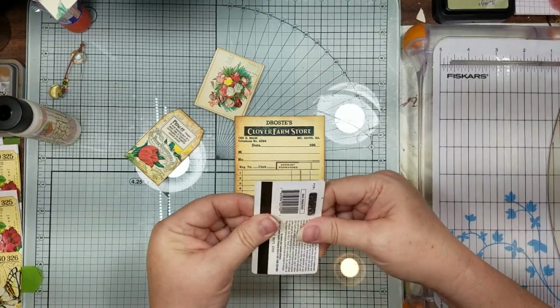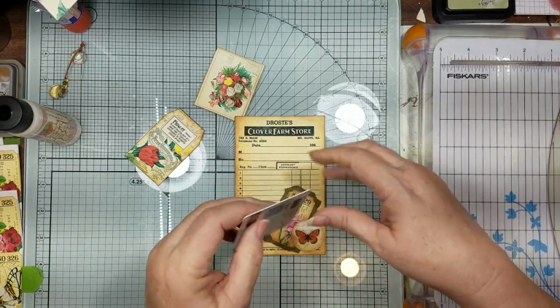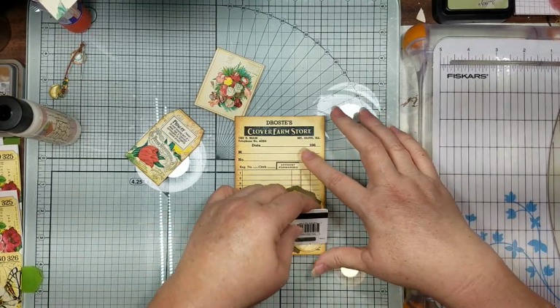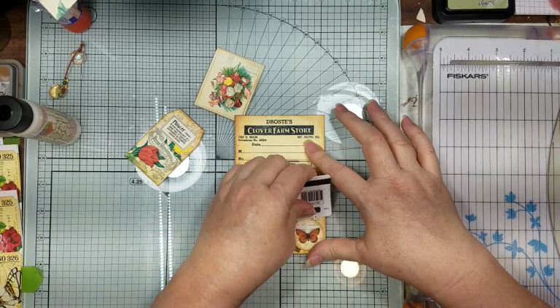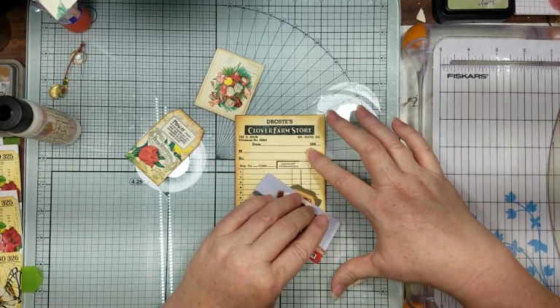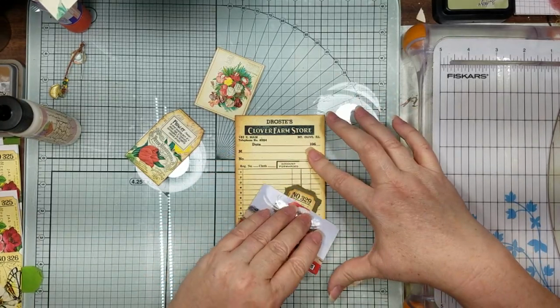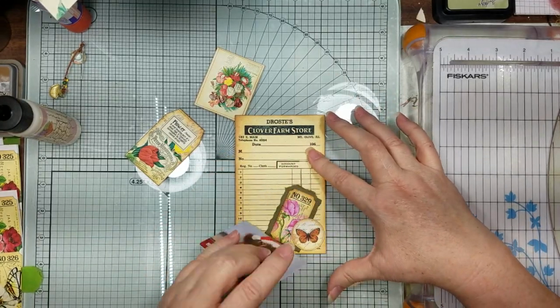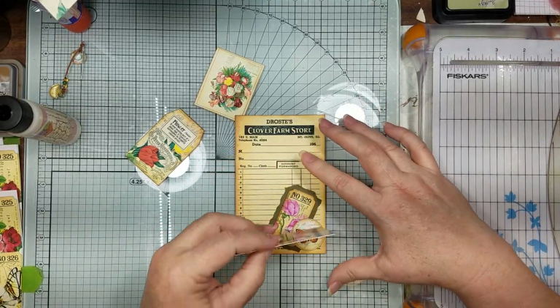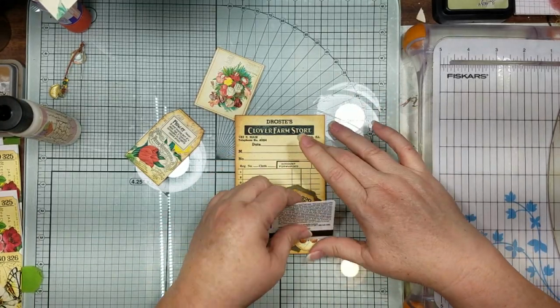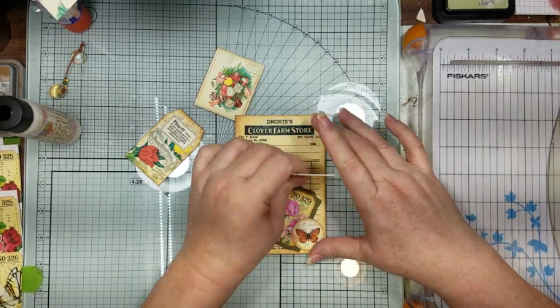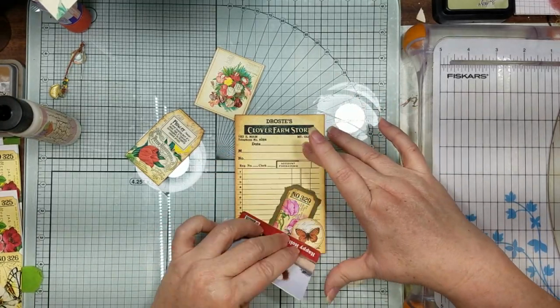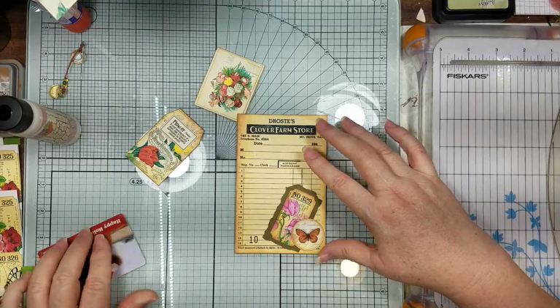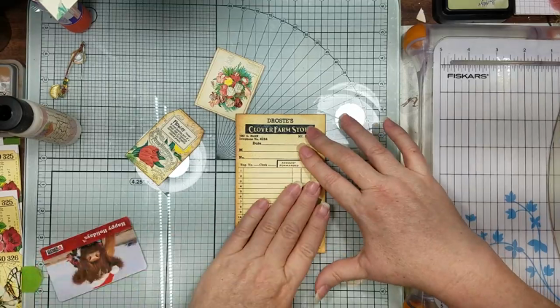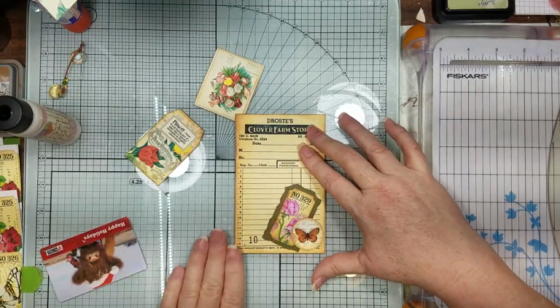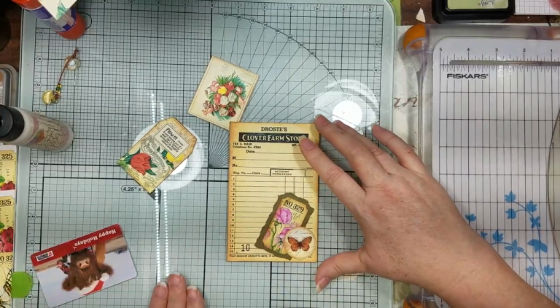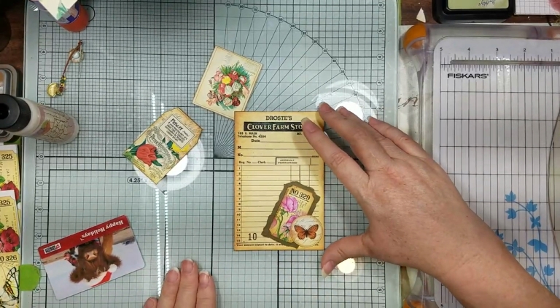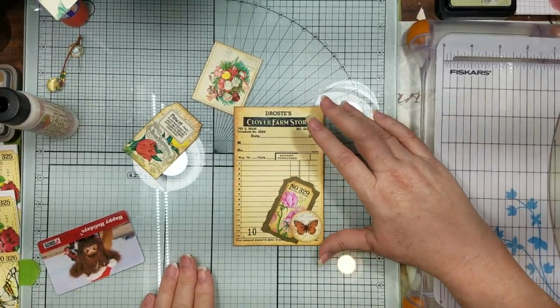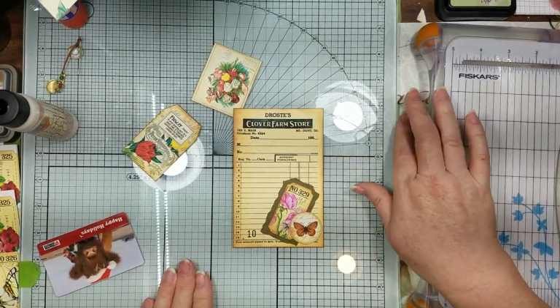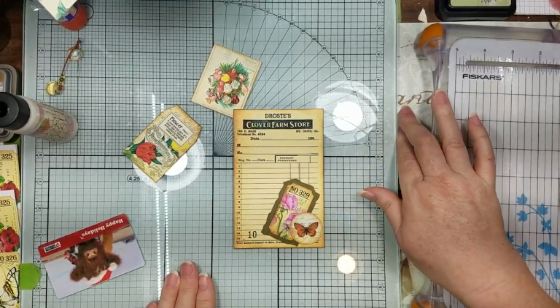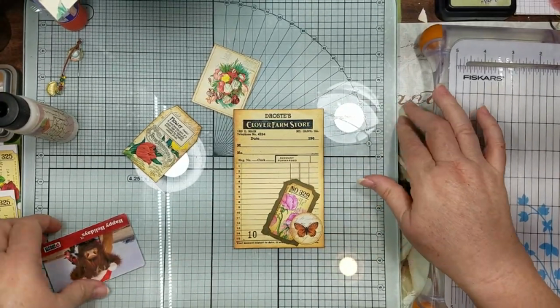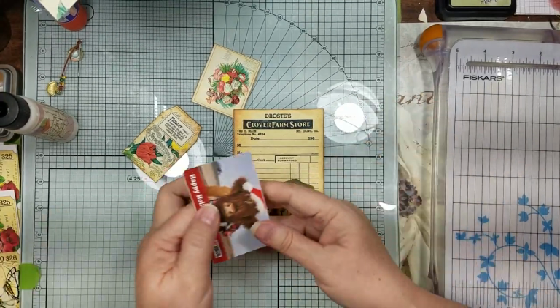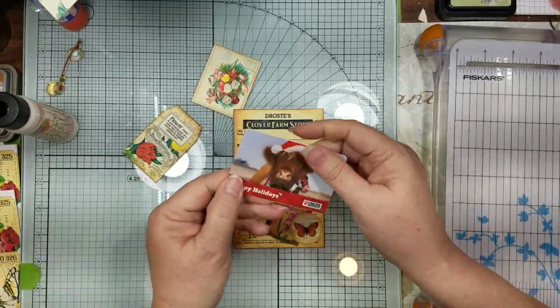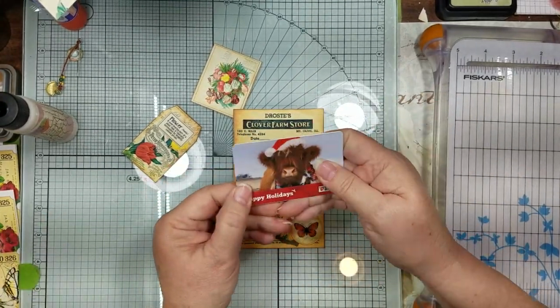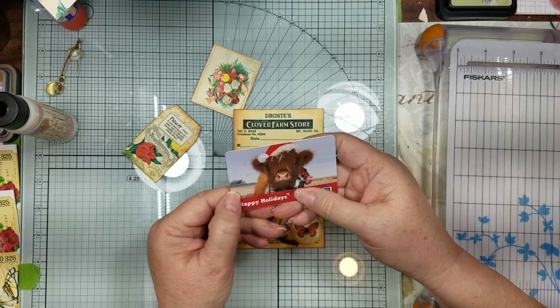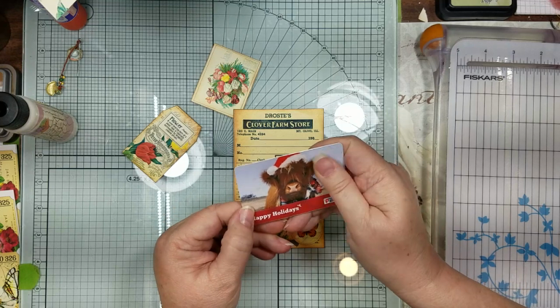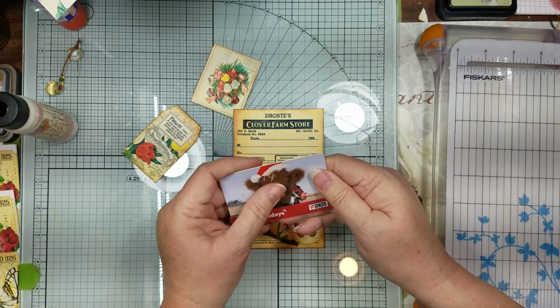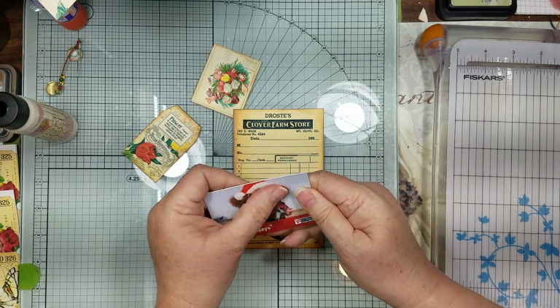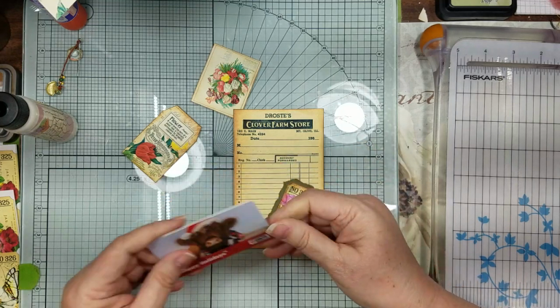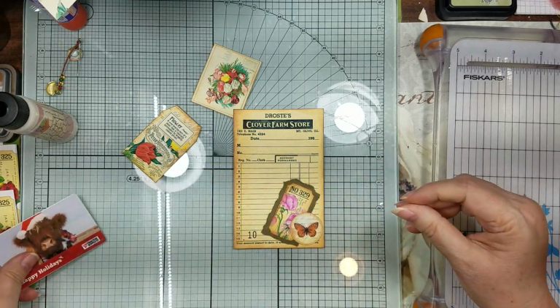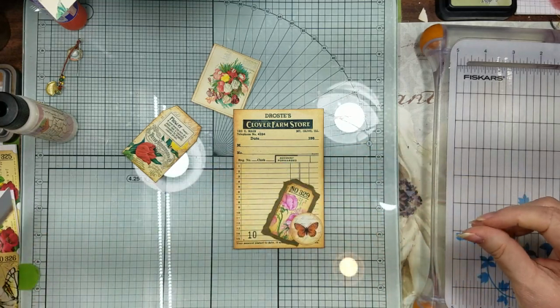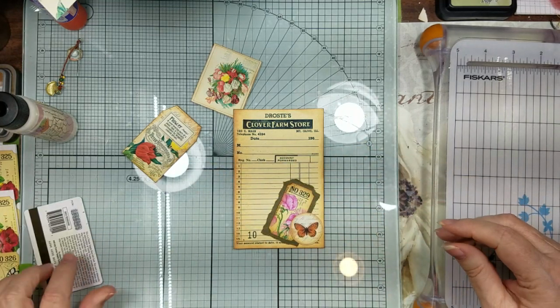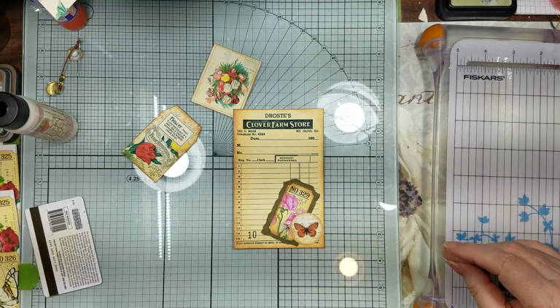I can feel my cows starting to get so firm. Next time at Christmas I'm going to have to pick up a couple of them - it'll get me through the year if they have cute ones again.